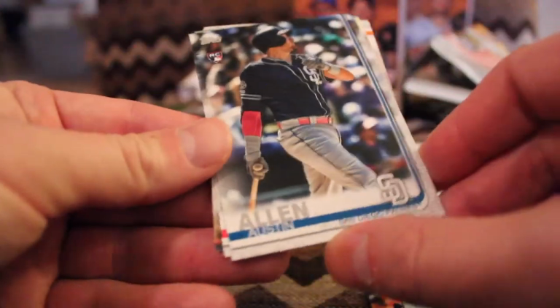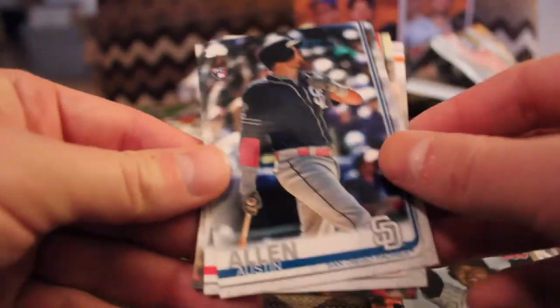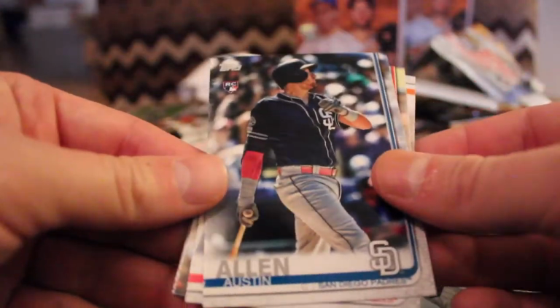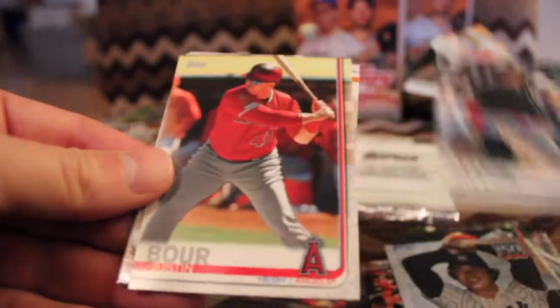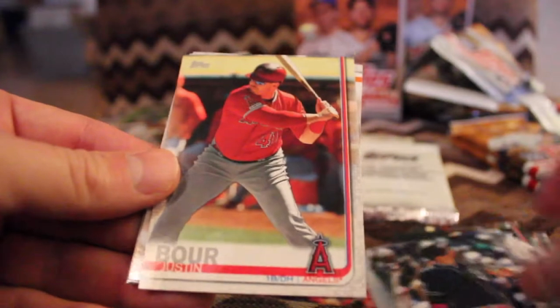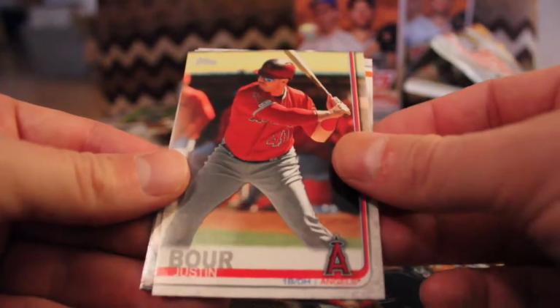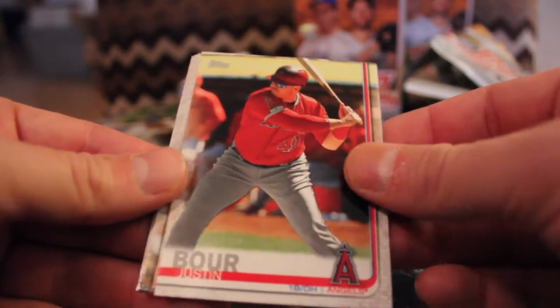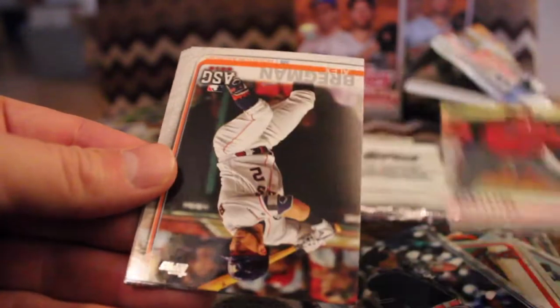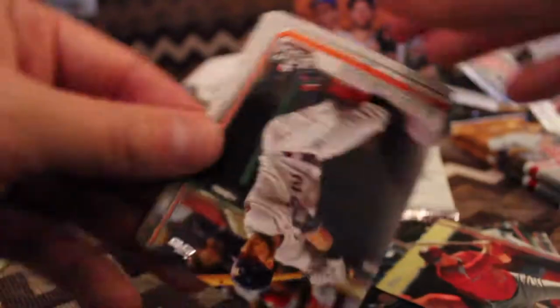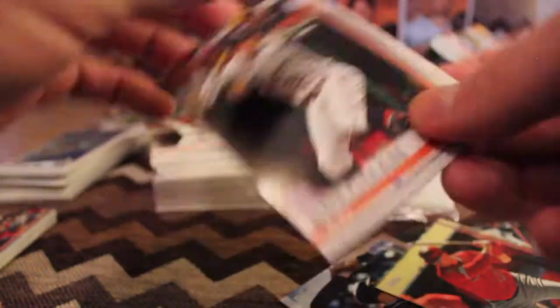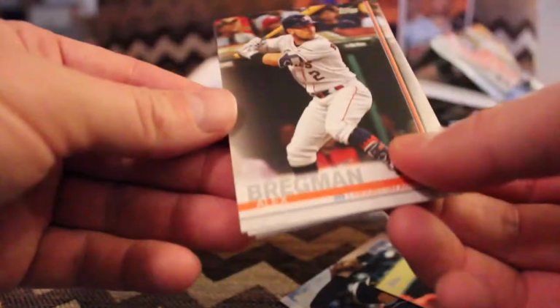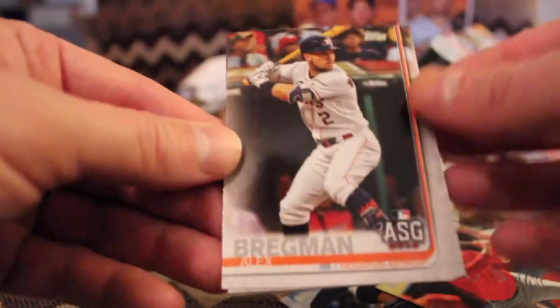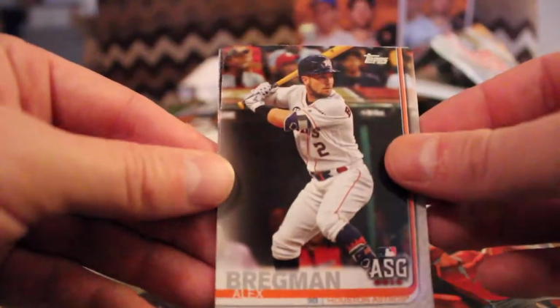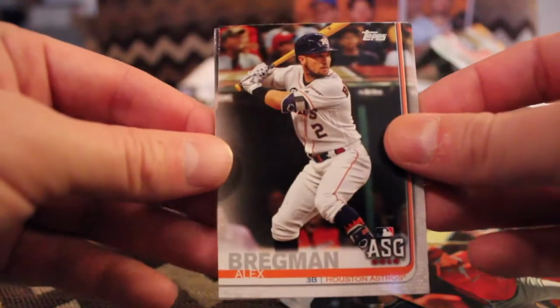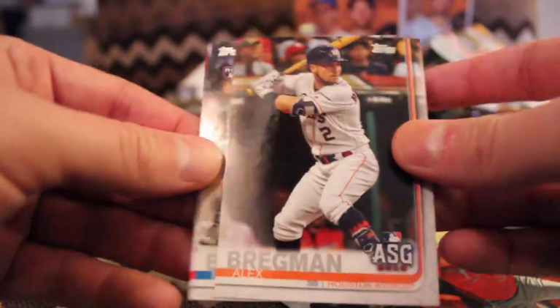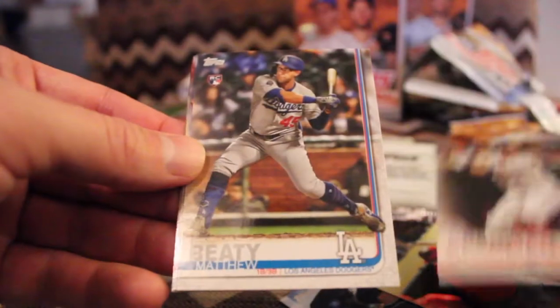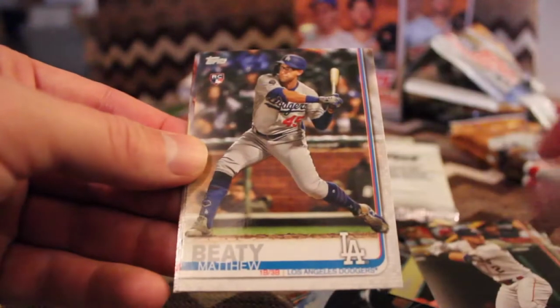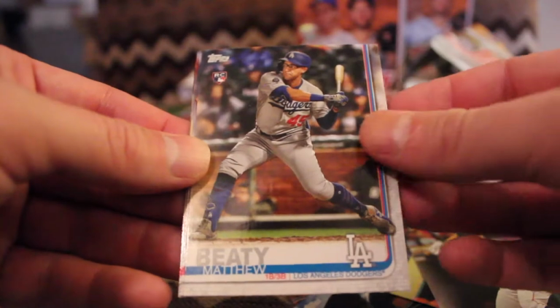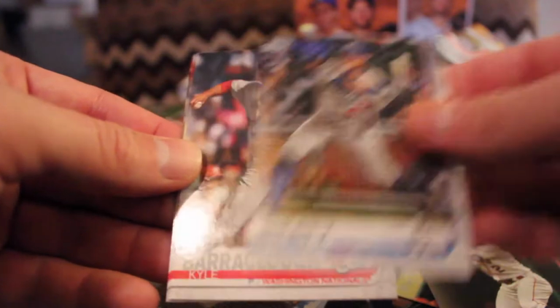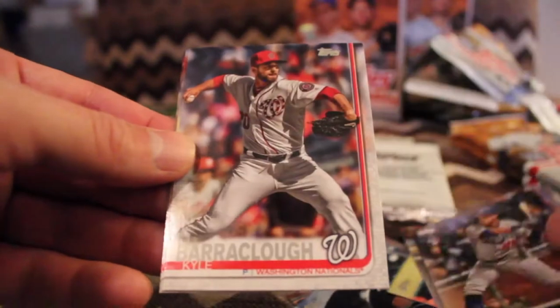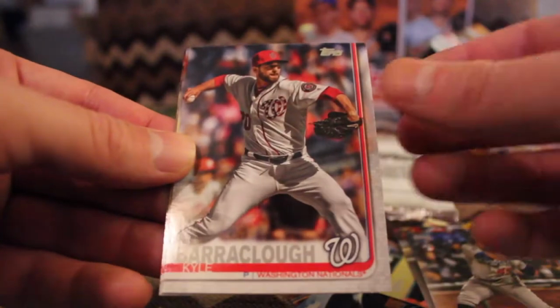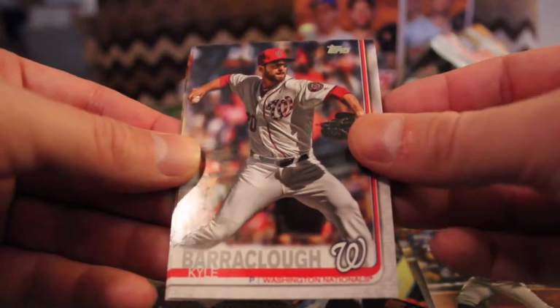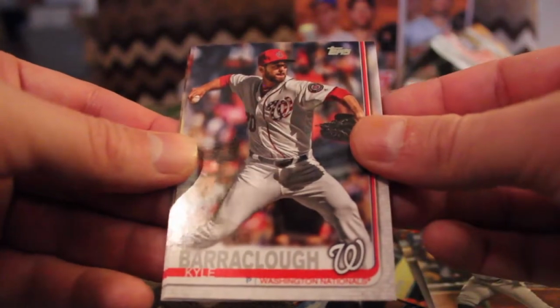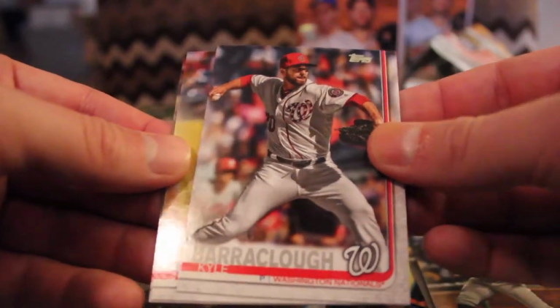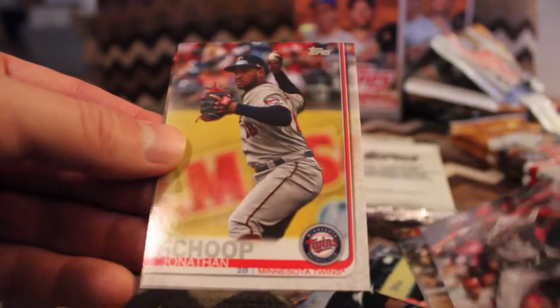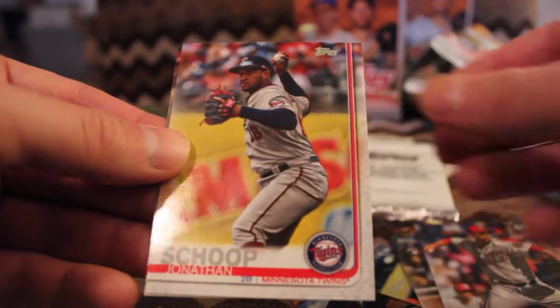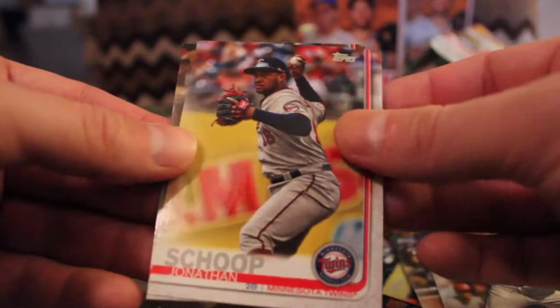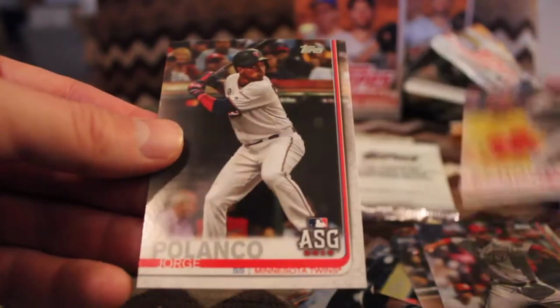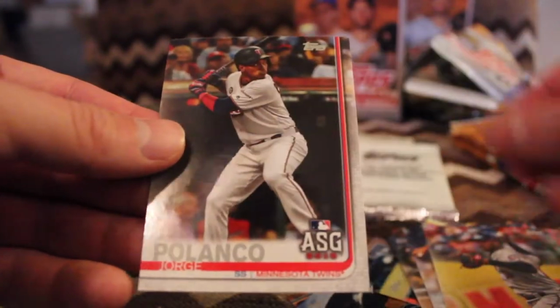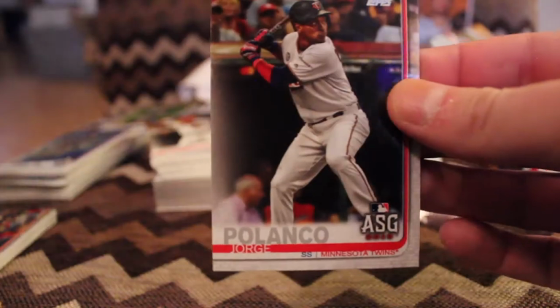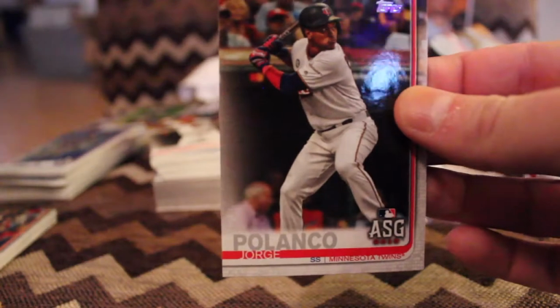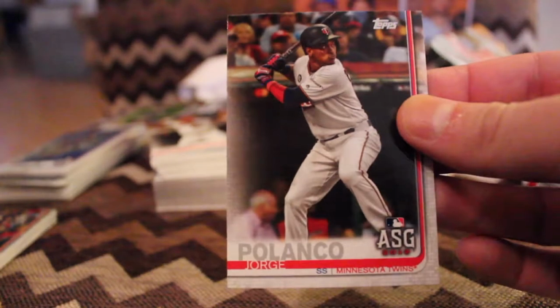Austin Allen, rookie card. Justin Bour, all-star. Alex Bregman. Matthew Beatty, rookie. Kyle Barraclough. Jonathan Schoop. And Jorge Polanco, all-star.